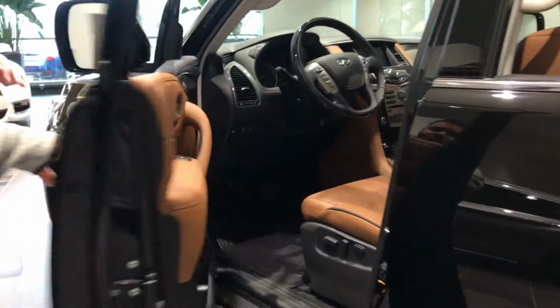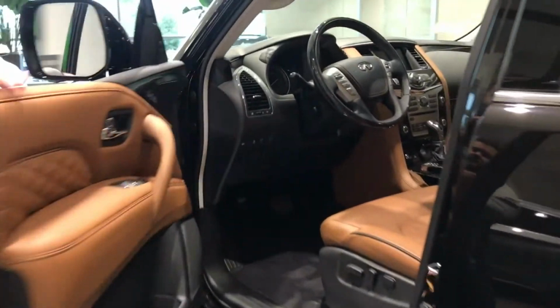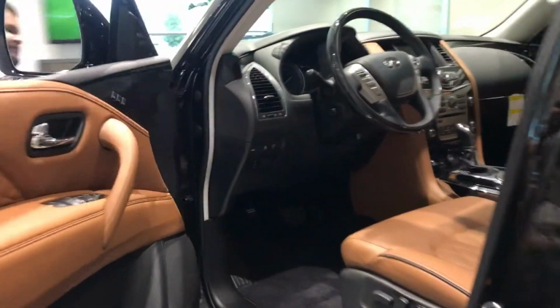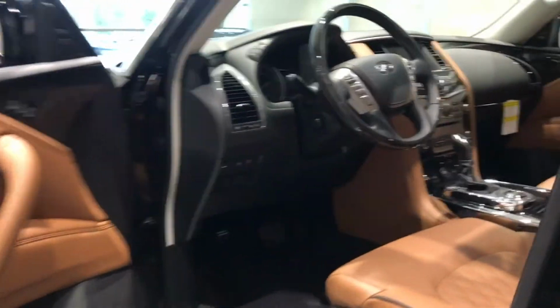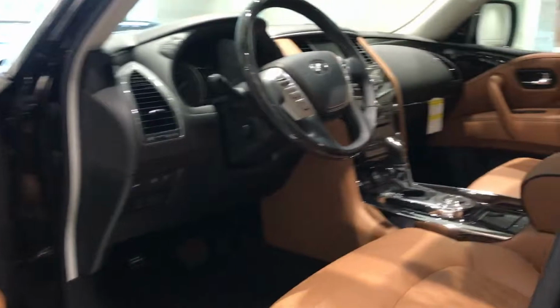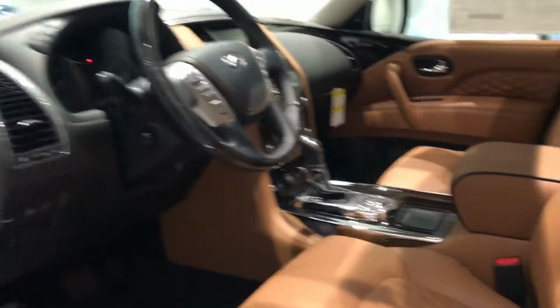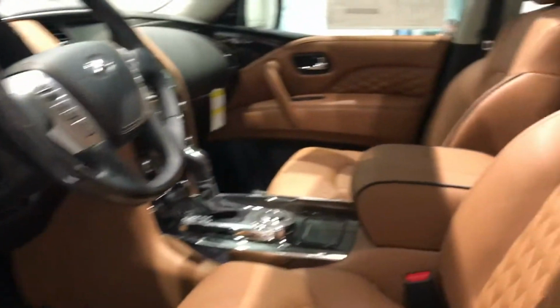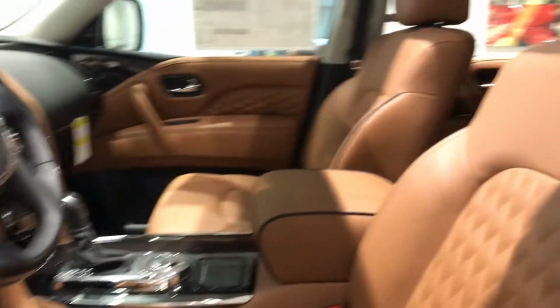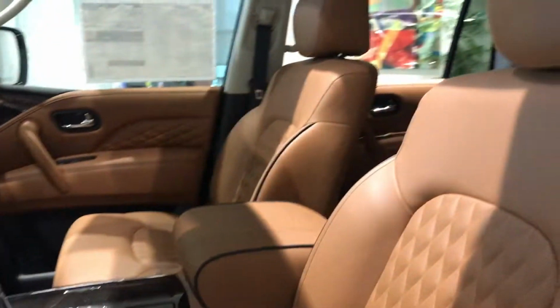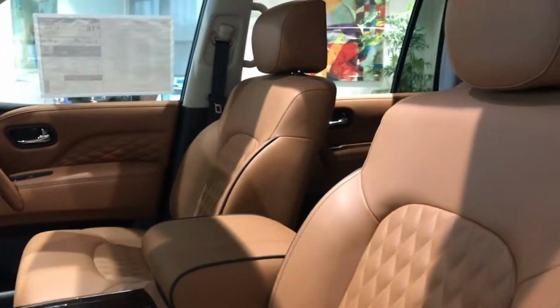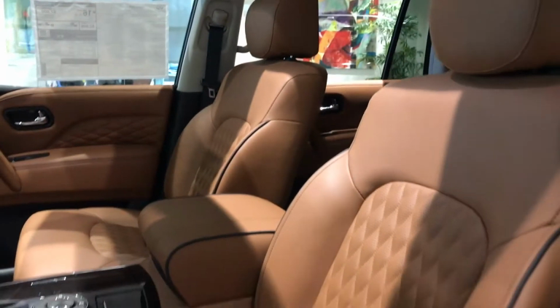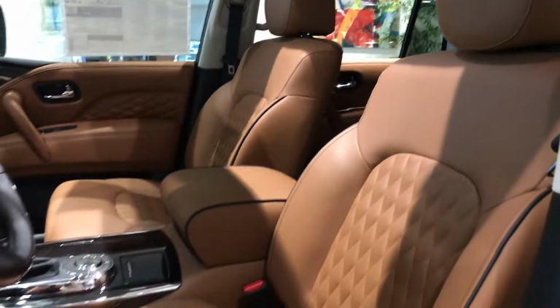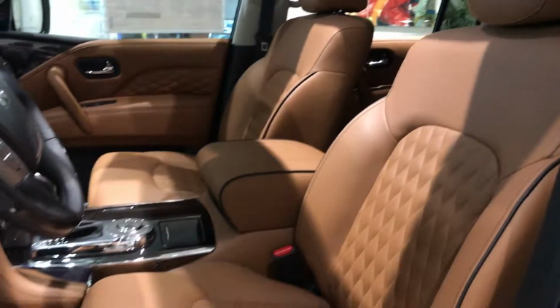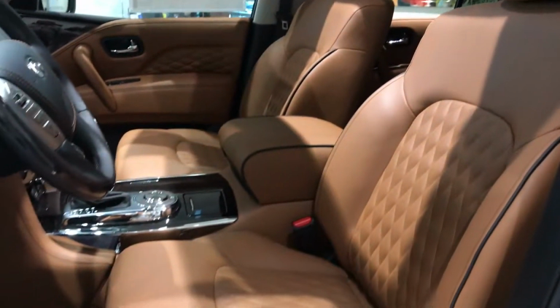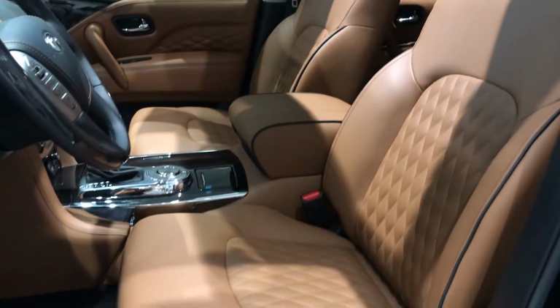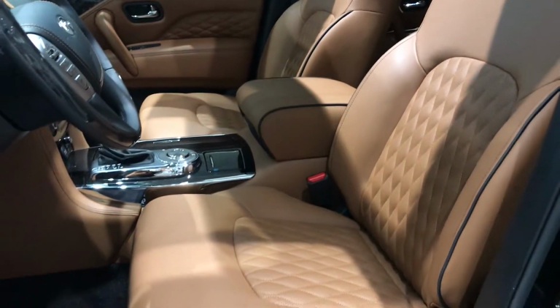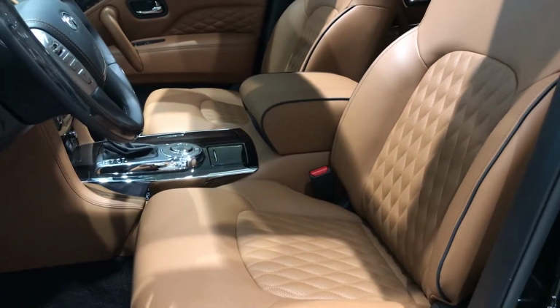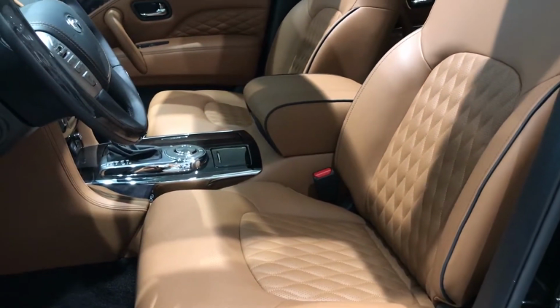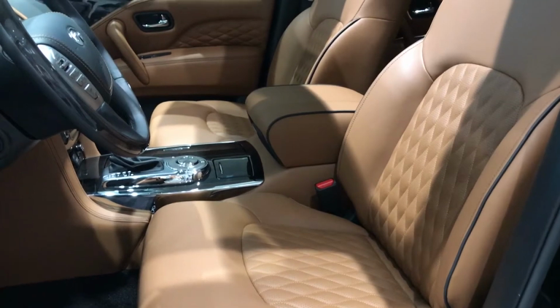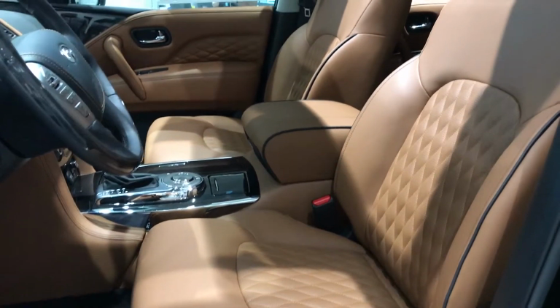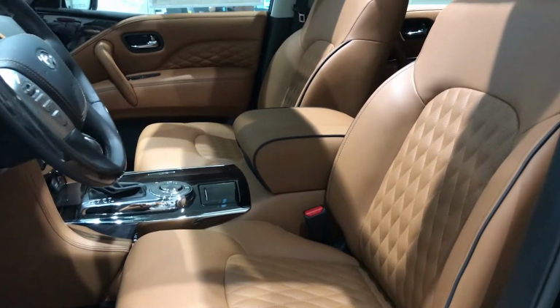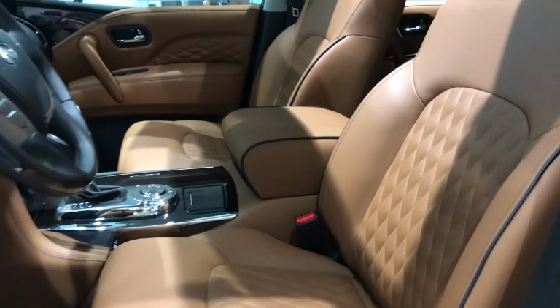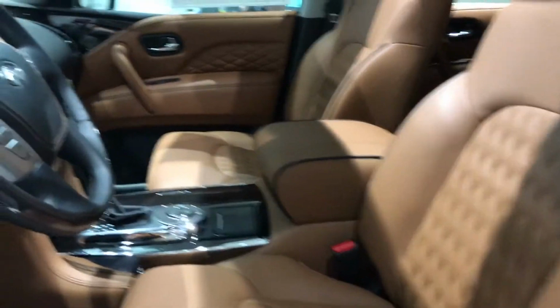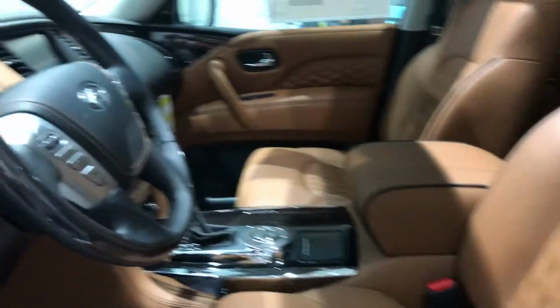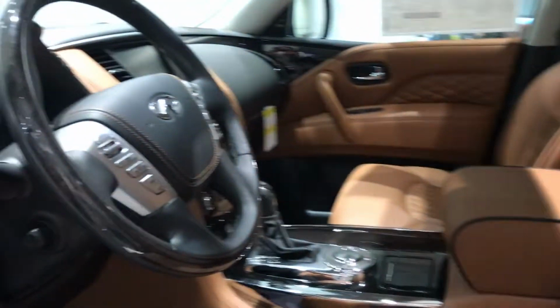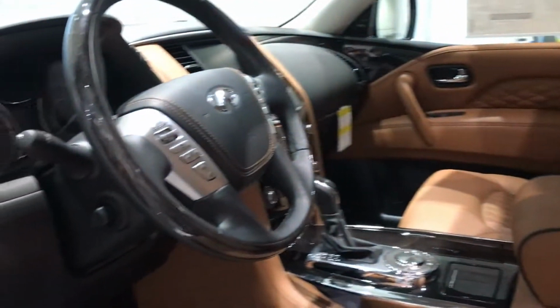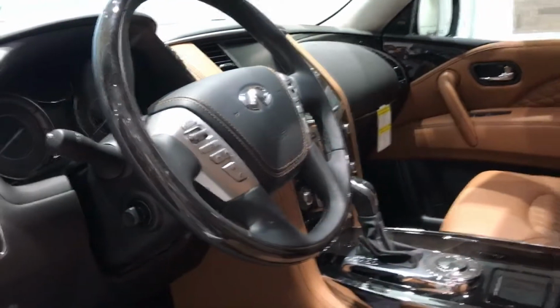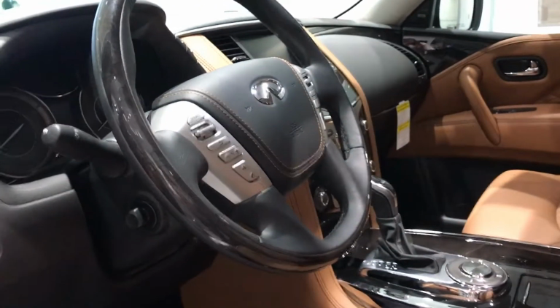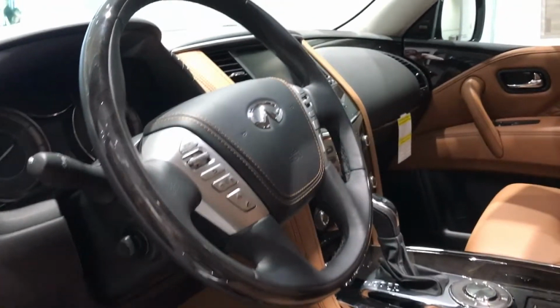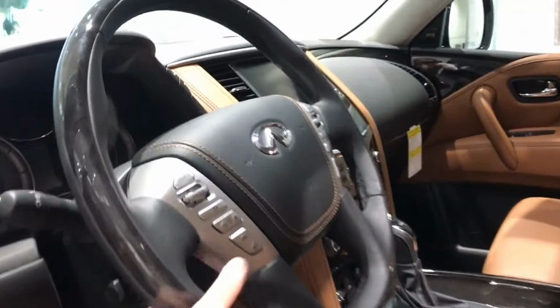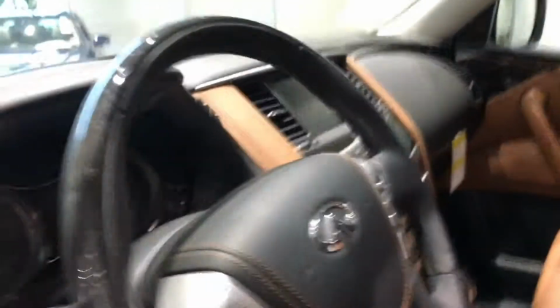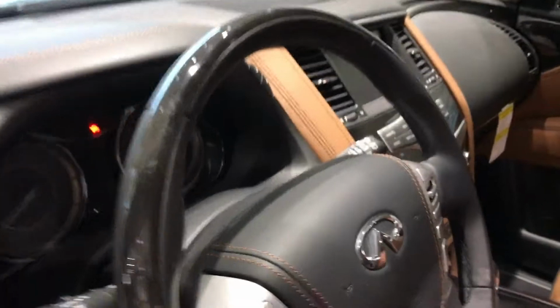The interior of this QX80 is dressed in the Sensory exclusive saddle interior with the quilted leather. This vehicle also has the black wood trim.